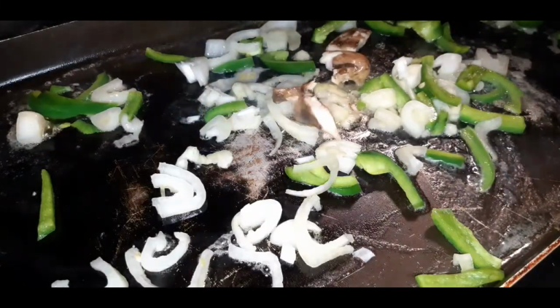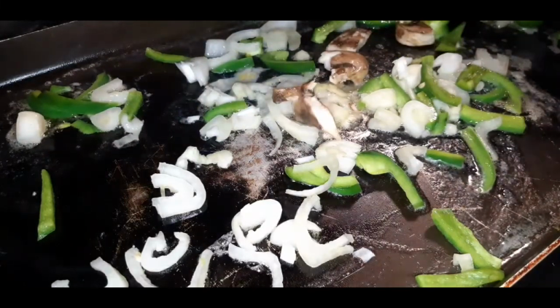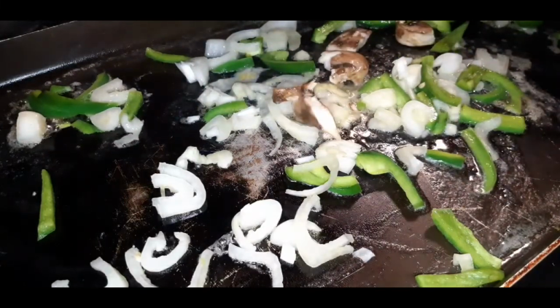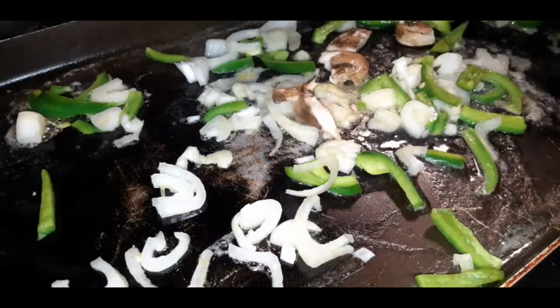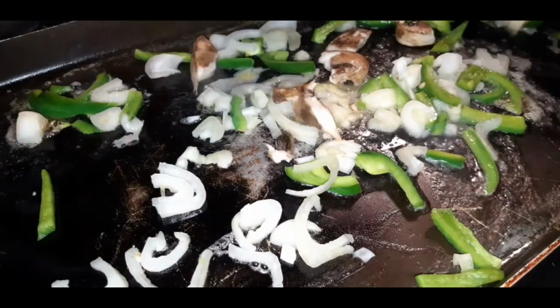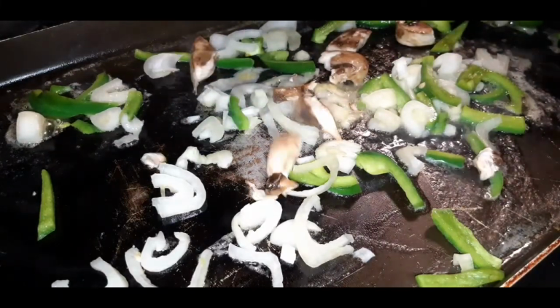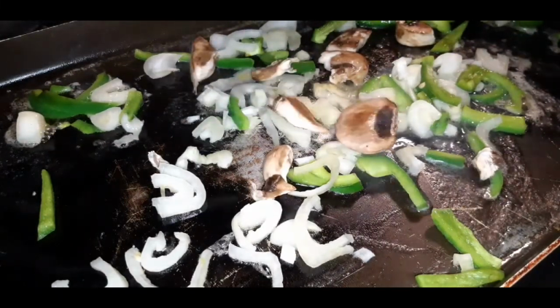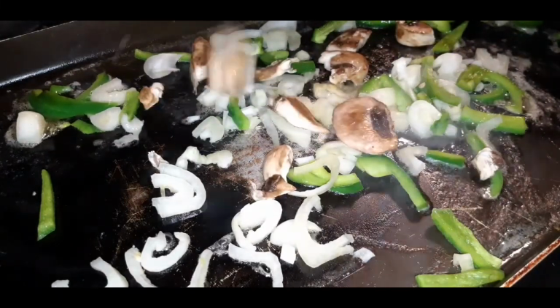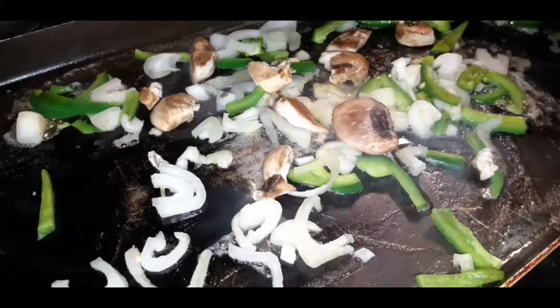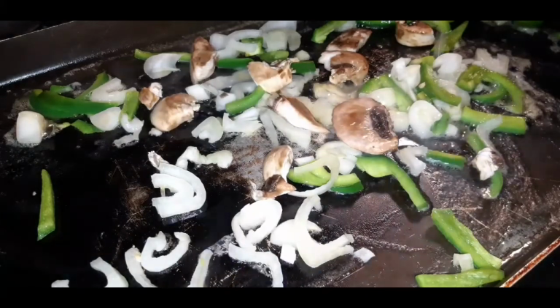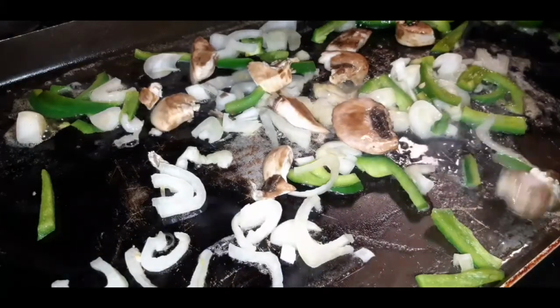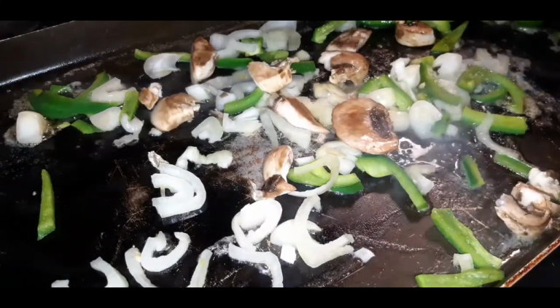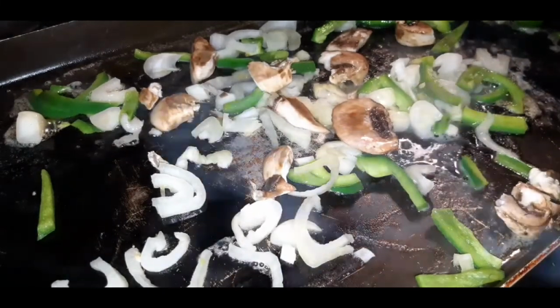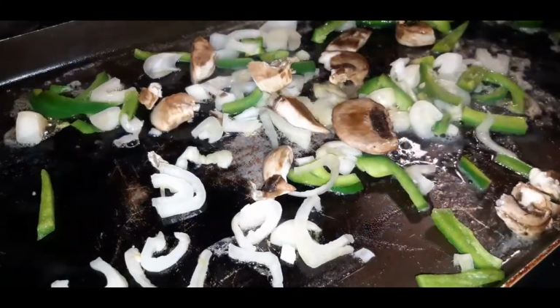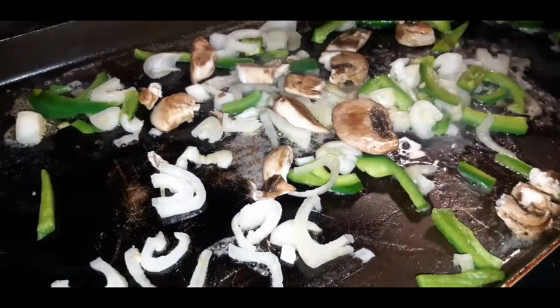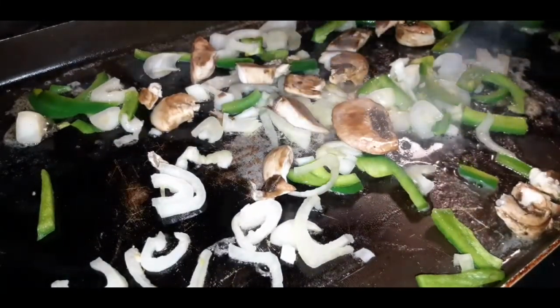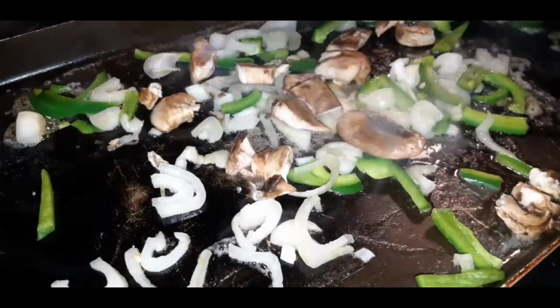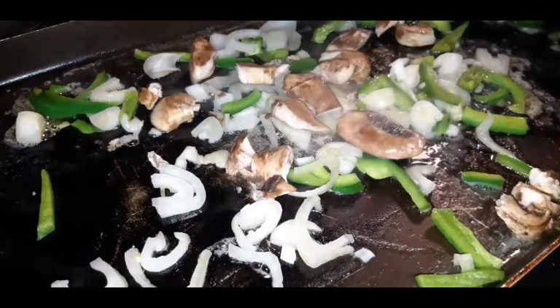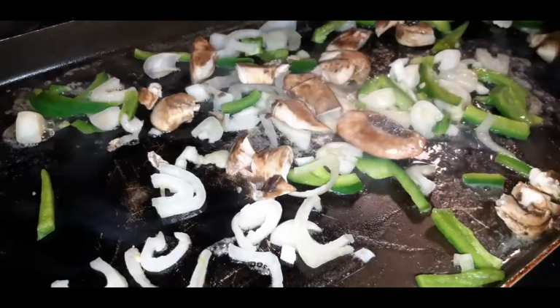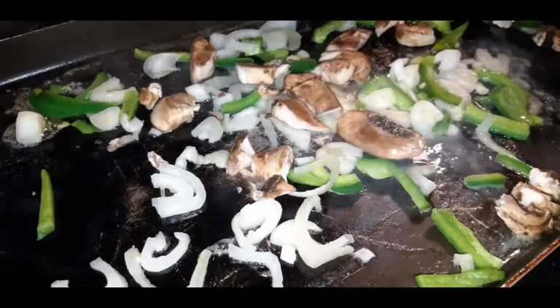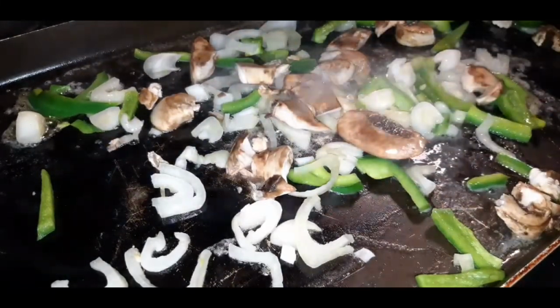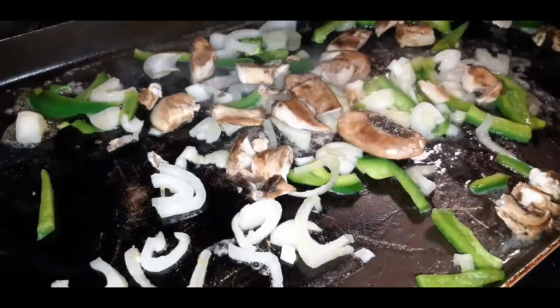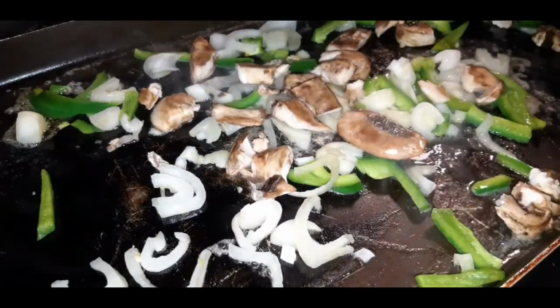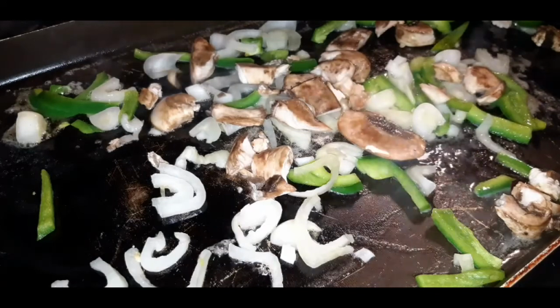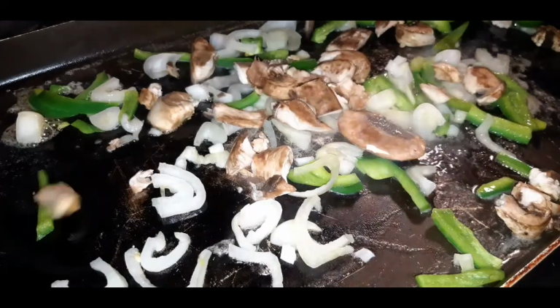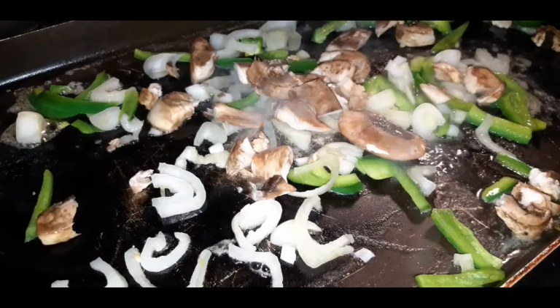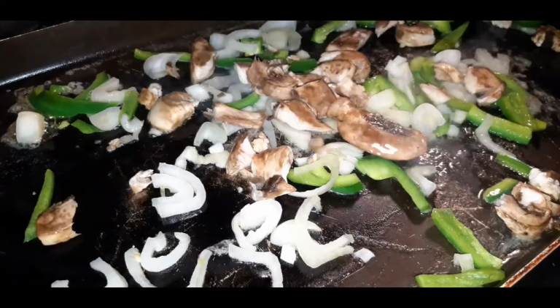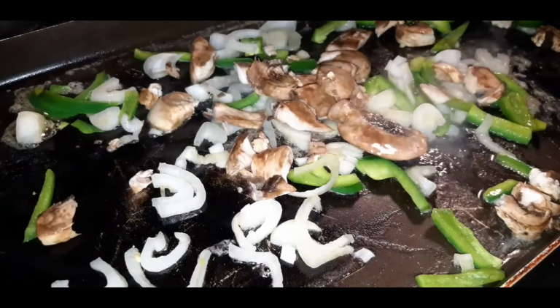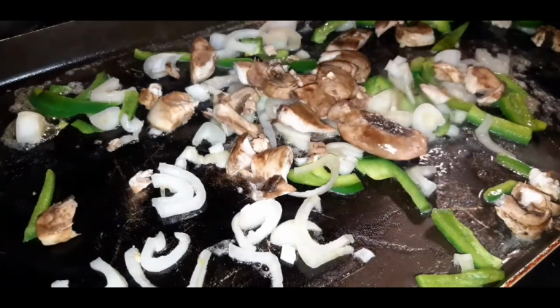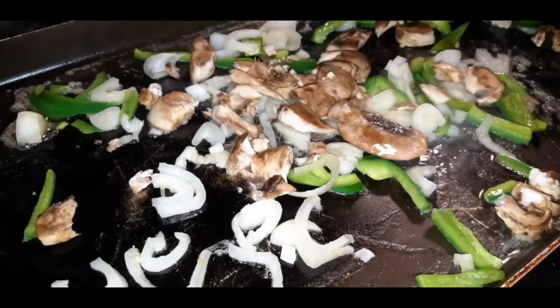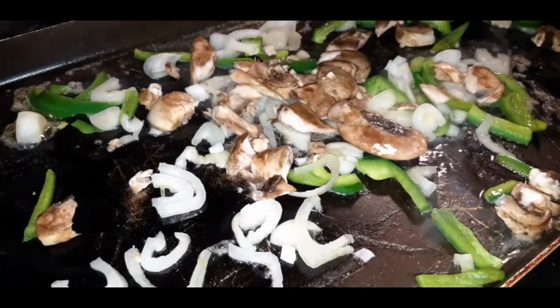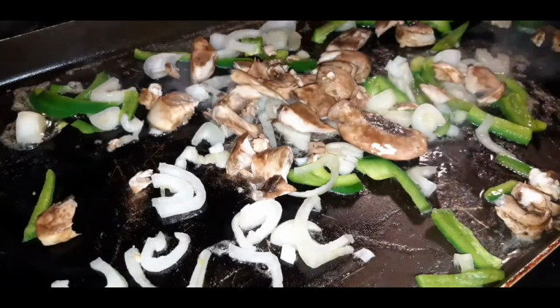This would be a perfect recipe to use up mushrooms before they go bad. Not too many — I'm kind of just crumbling them up with my hand as I'm tossing them in because I don't want super huge chunks.